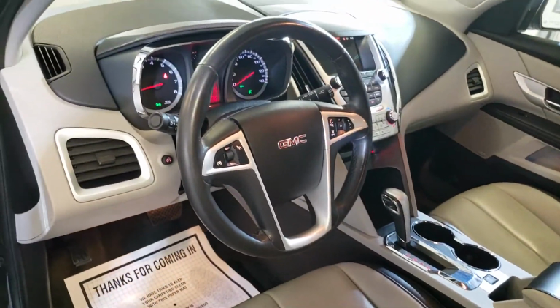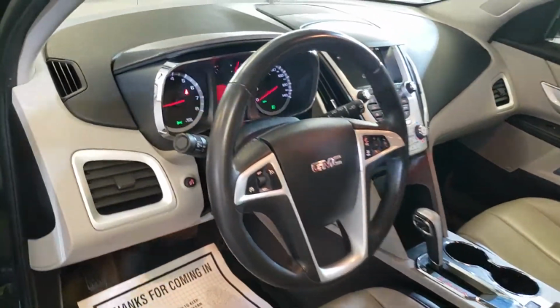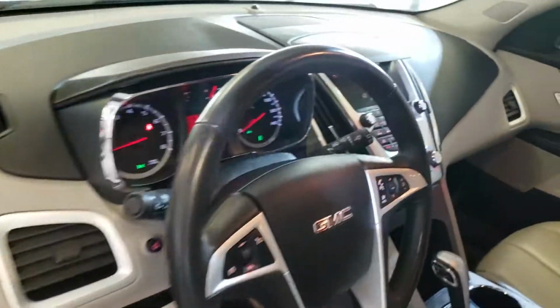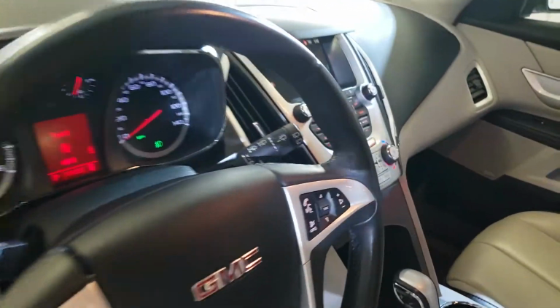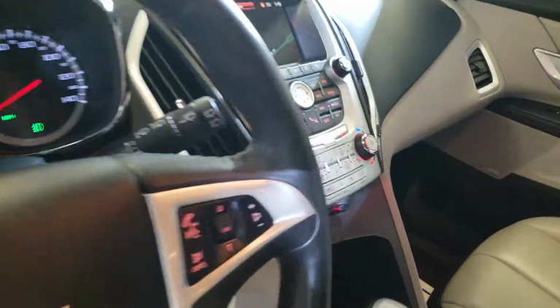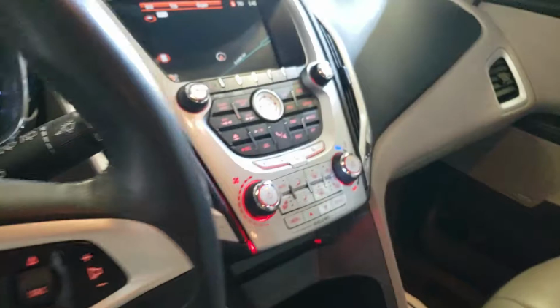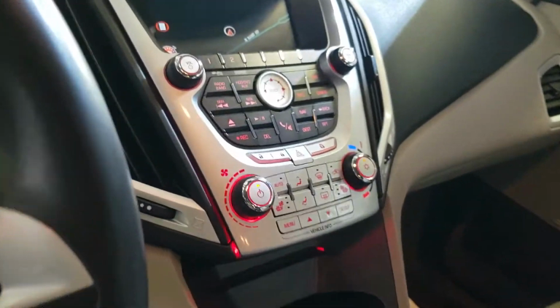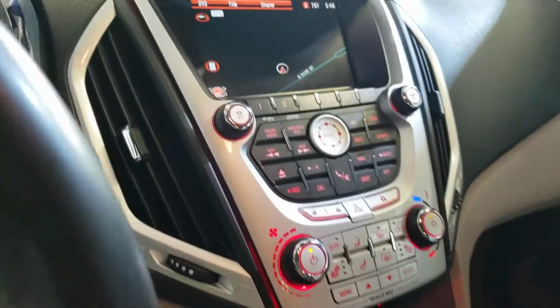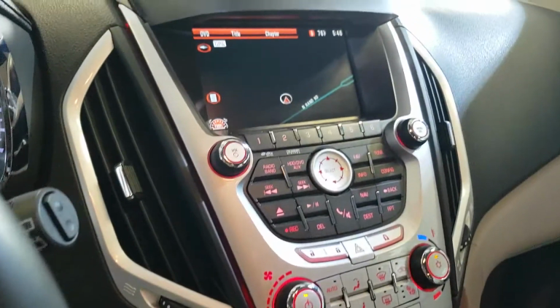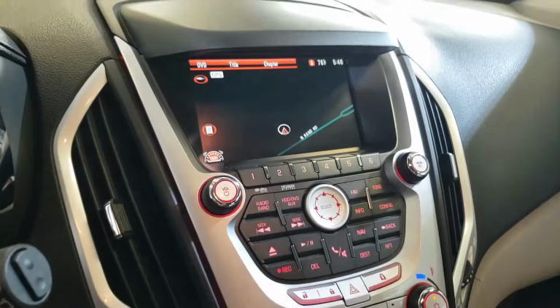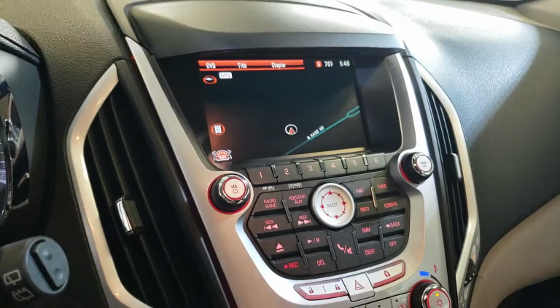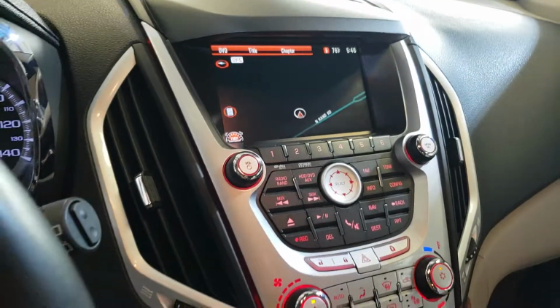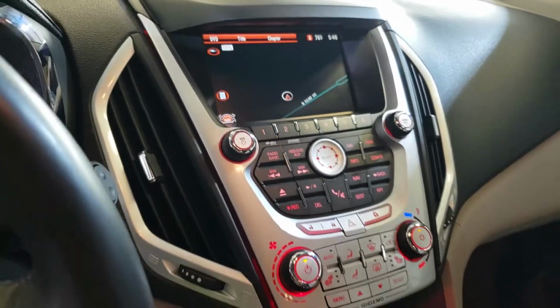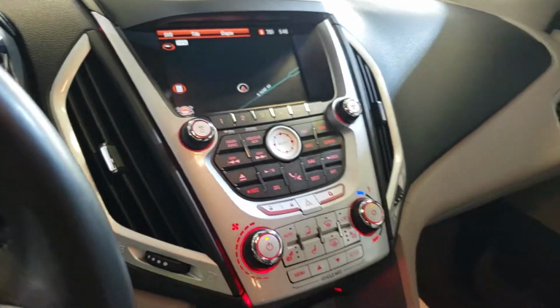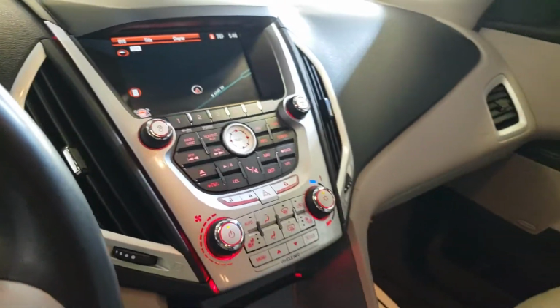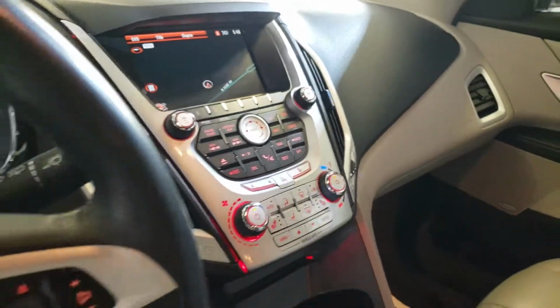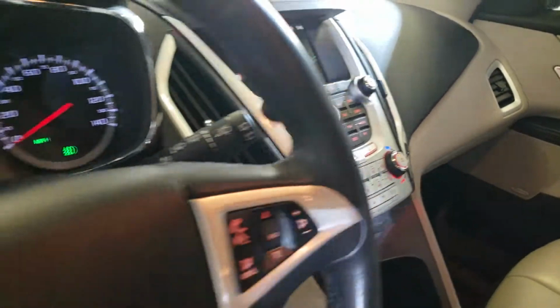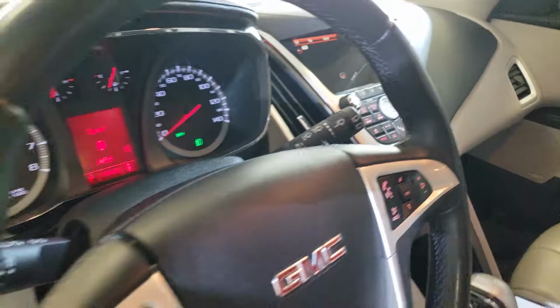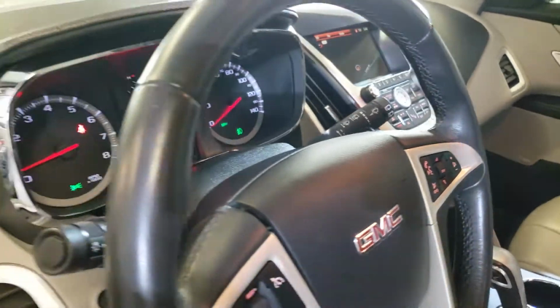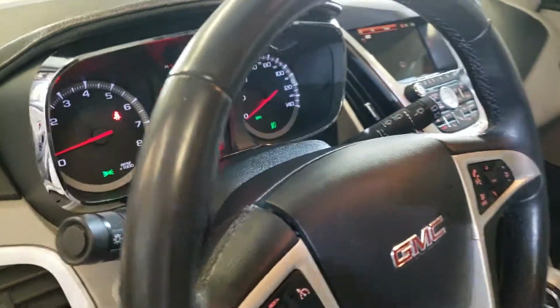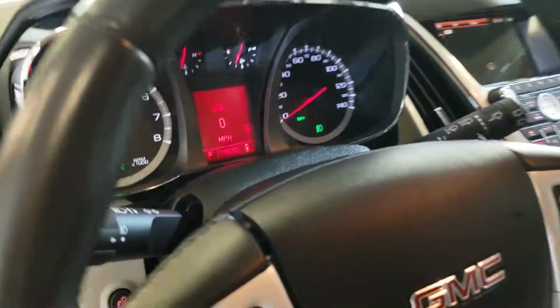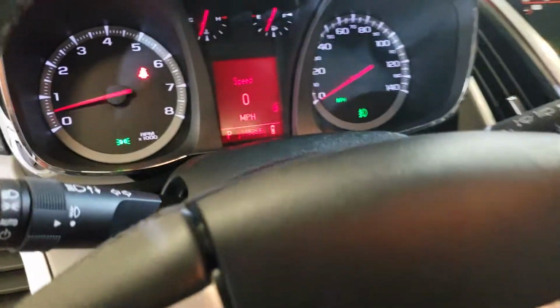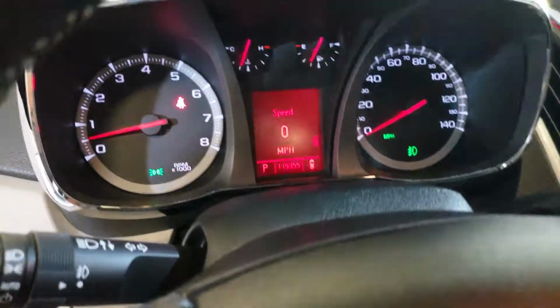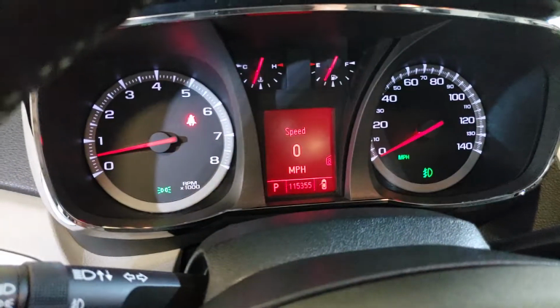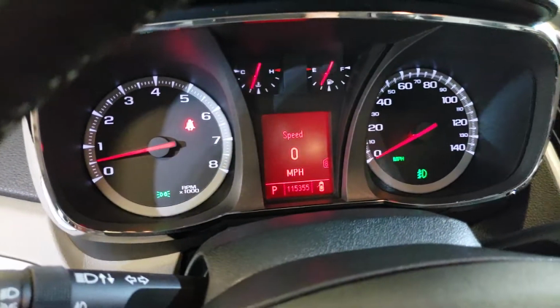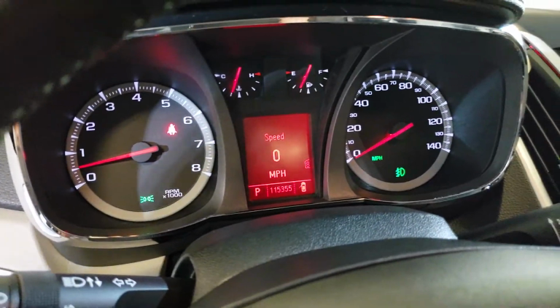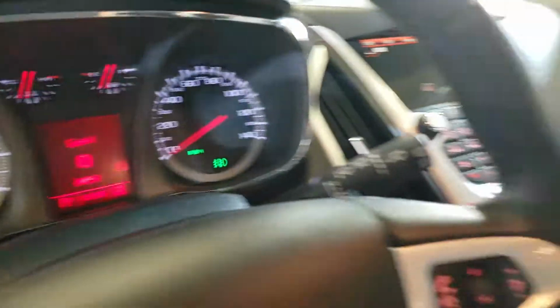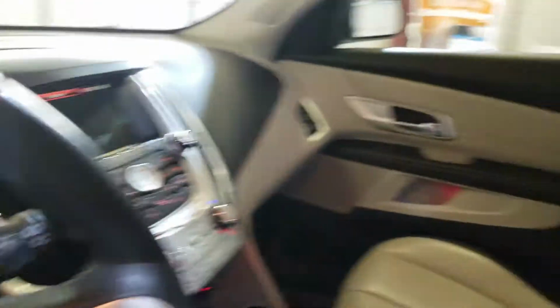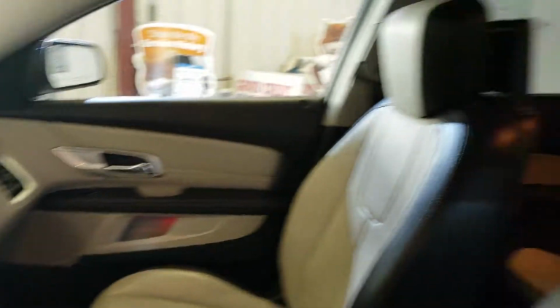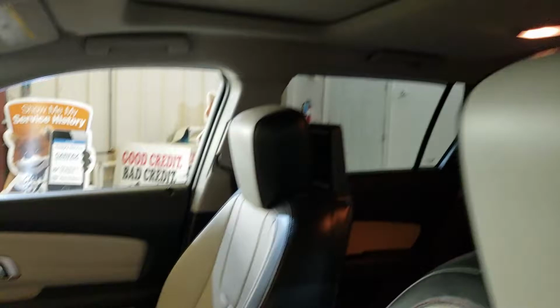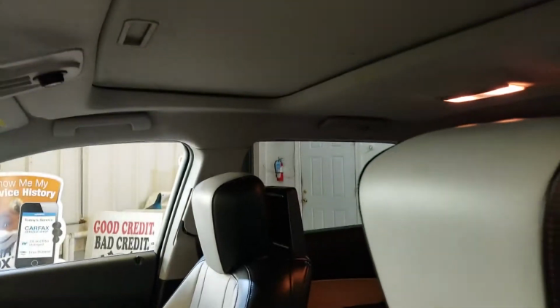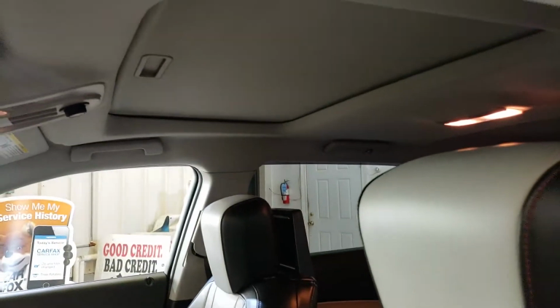This one has navigation, climate control, backup camera, backup sensors, 115,000 miles, and it's got a sunroof.